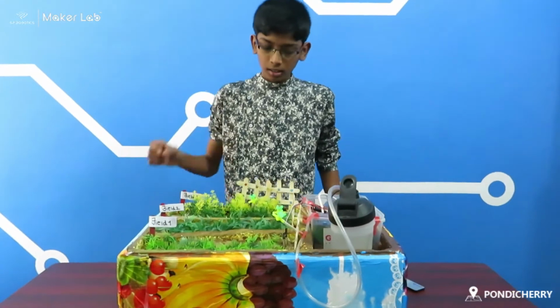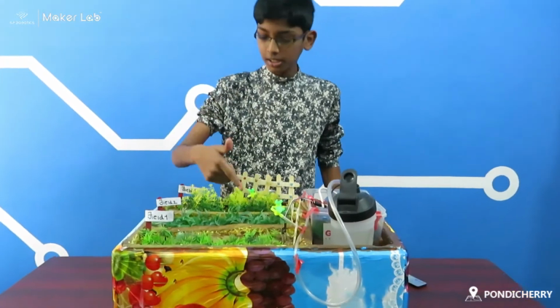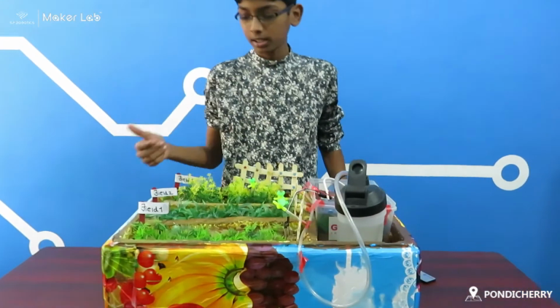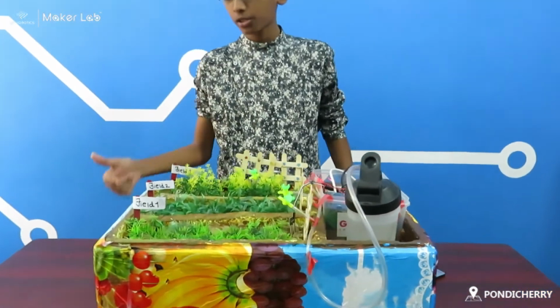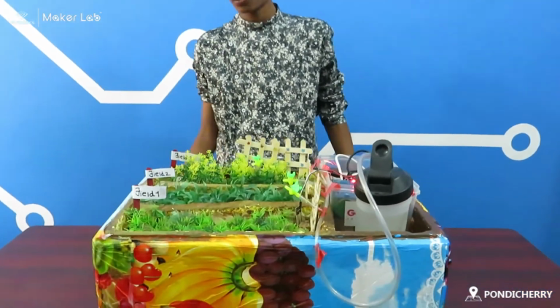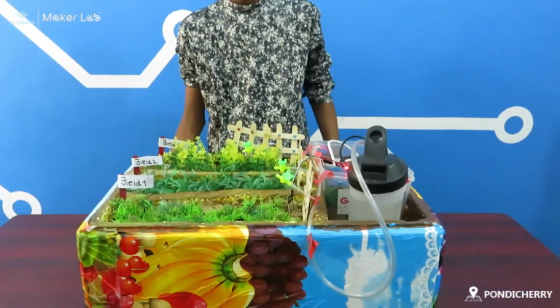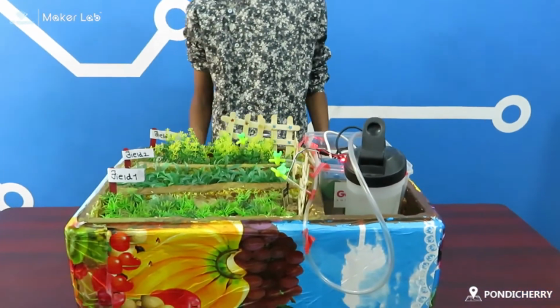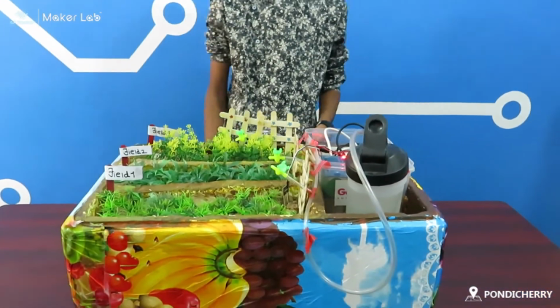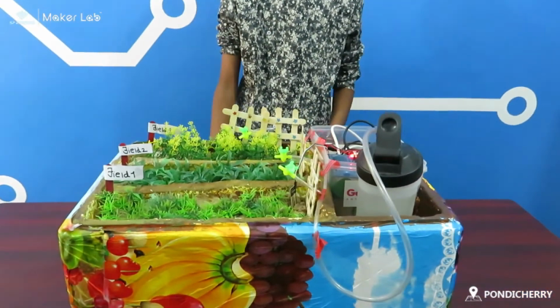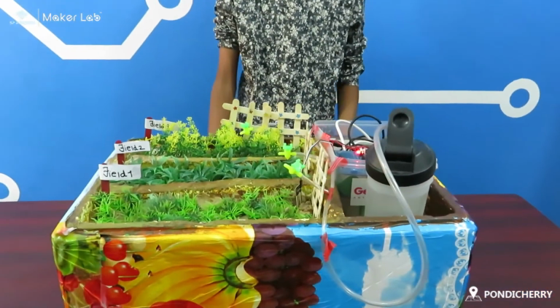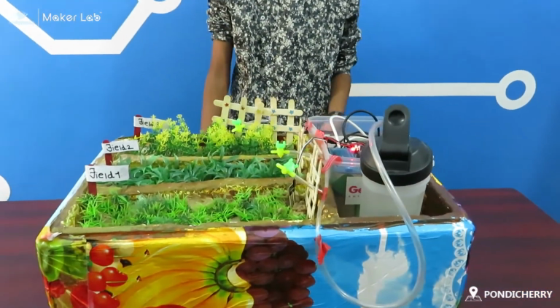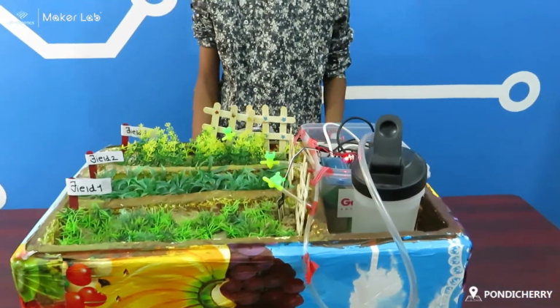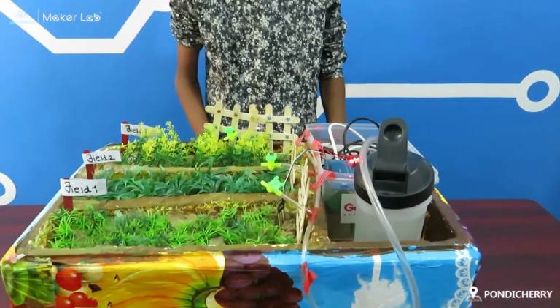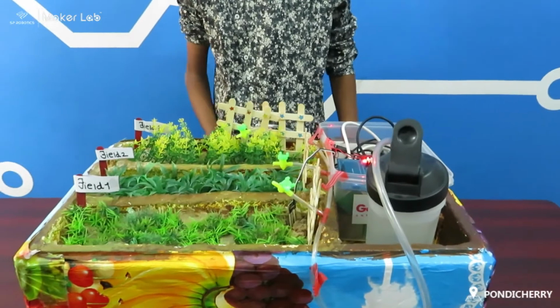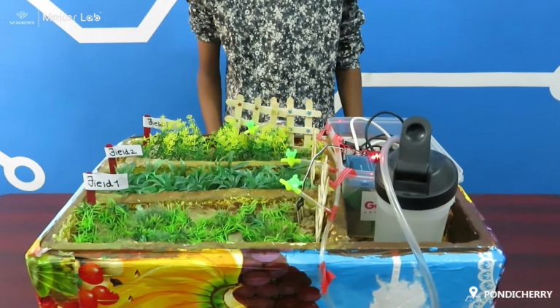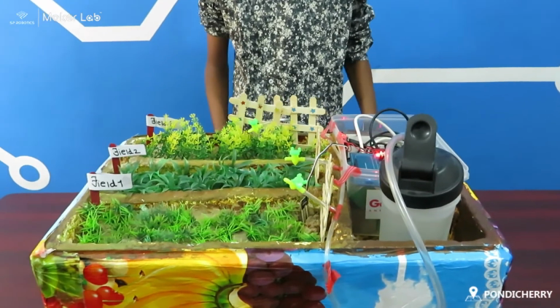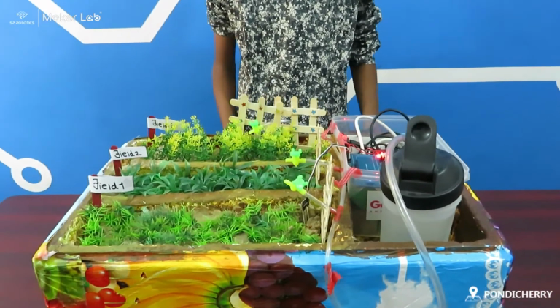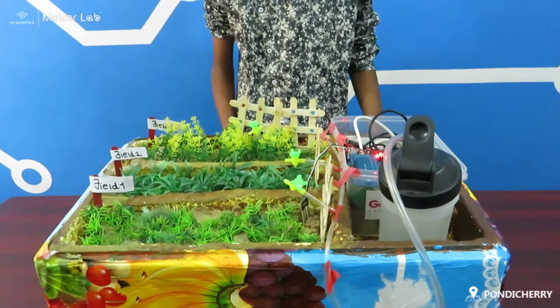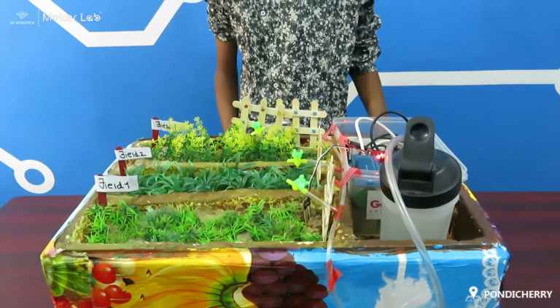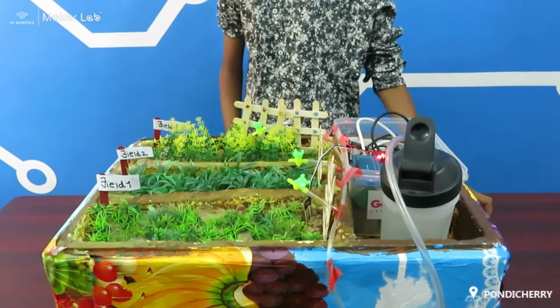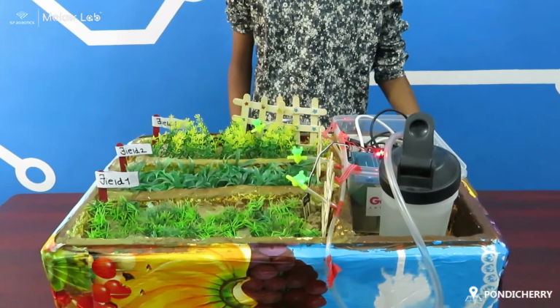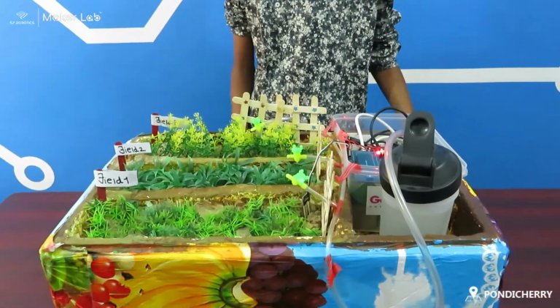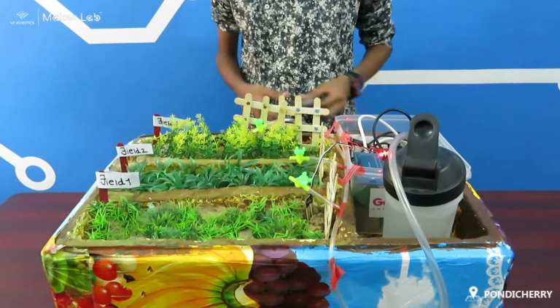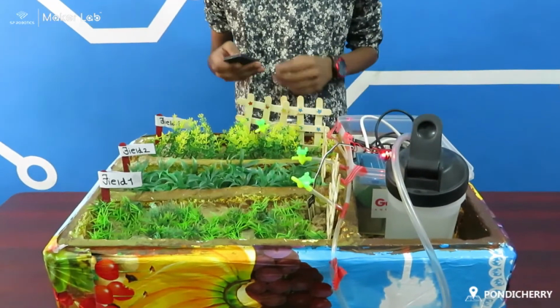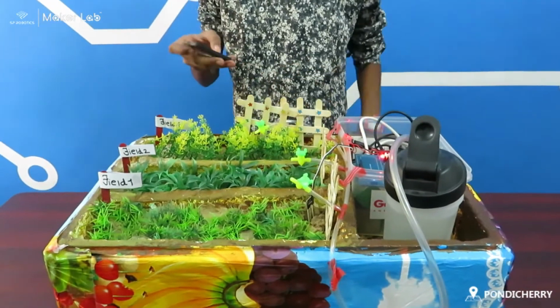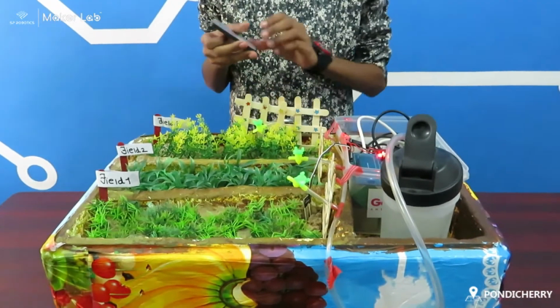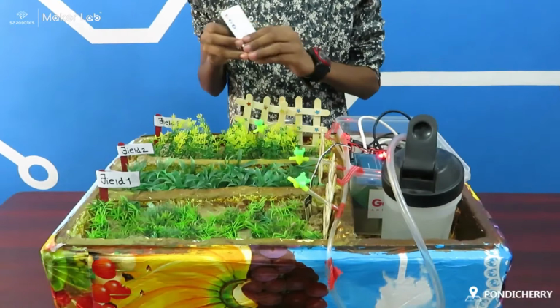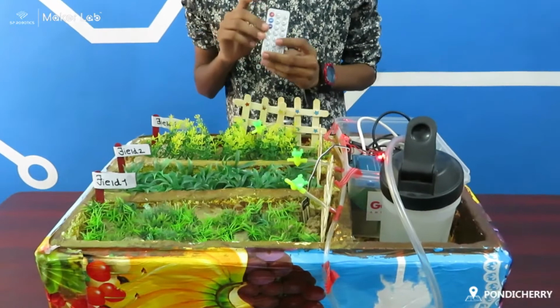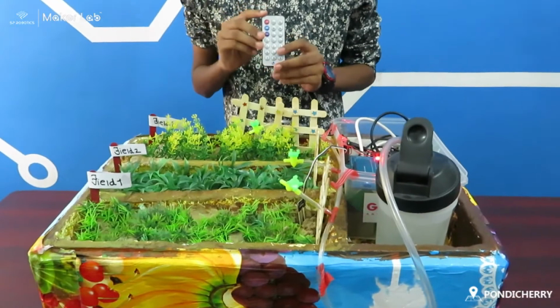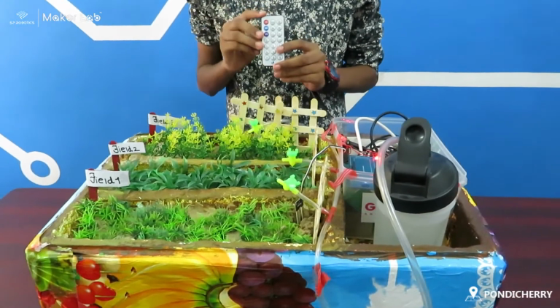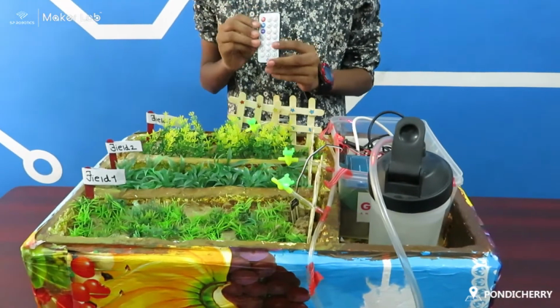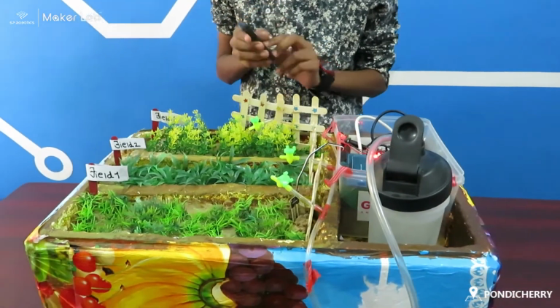In the case of field 1, the sensor senses that the soil is dry and sends information back to the motor, and the motor turns off after a particular number of seconds. Now I am going to select field 1 in this IR mode.